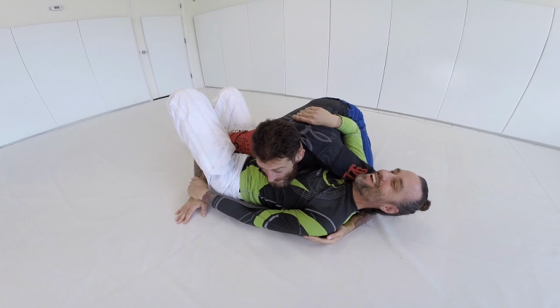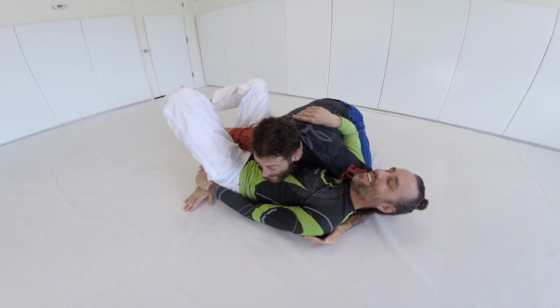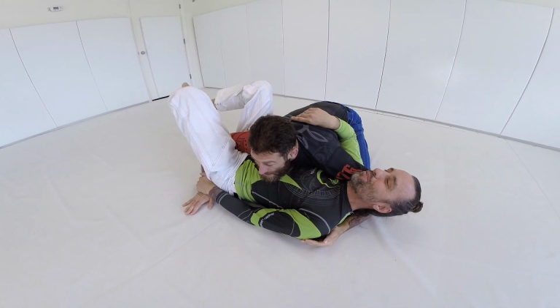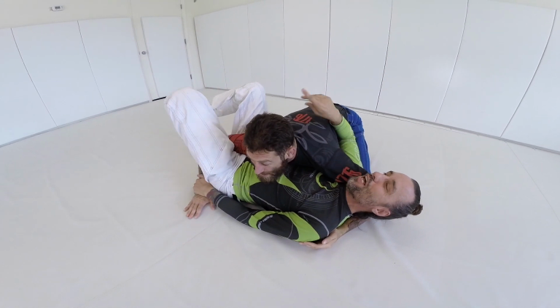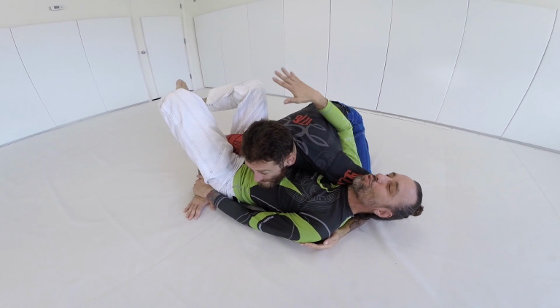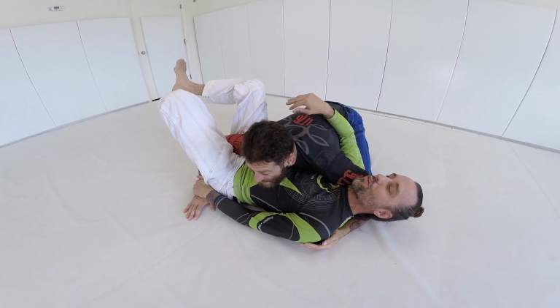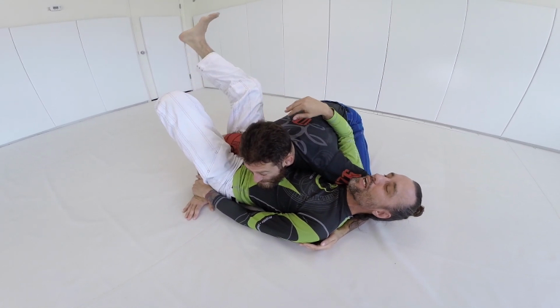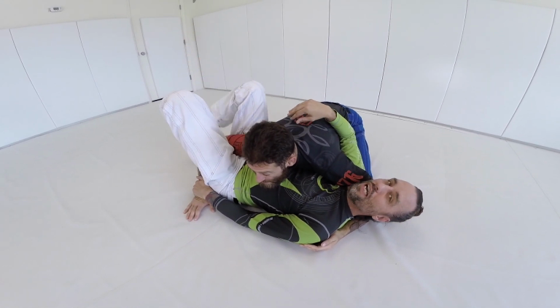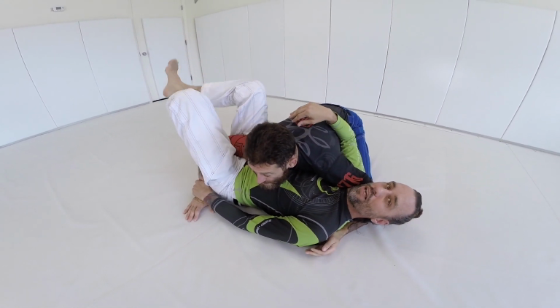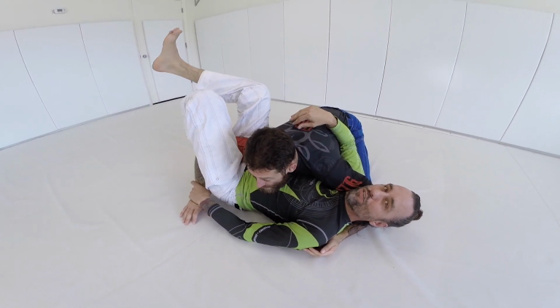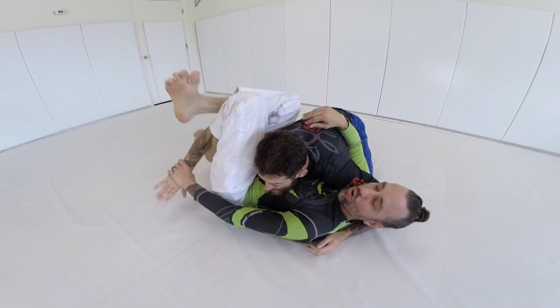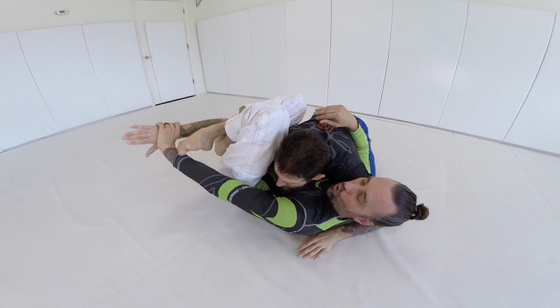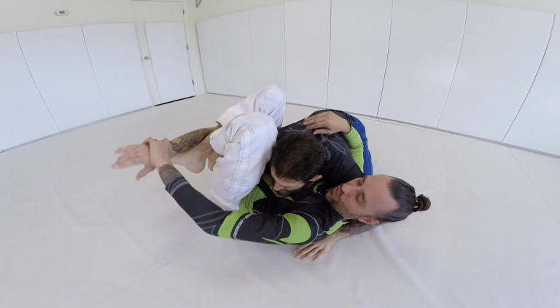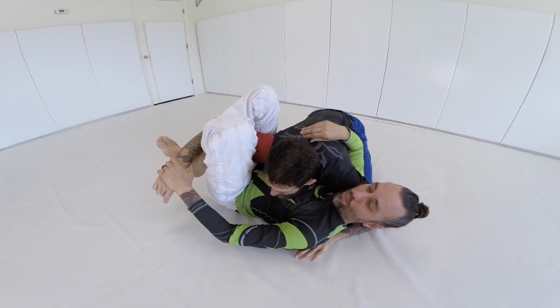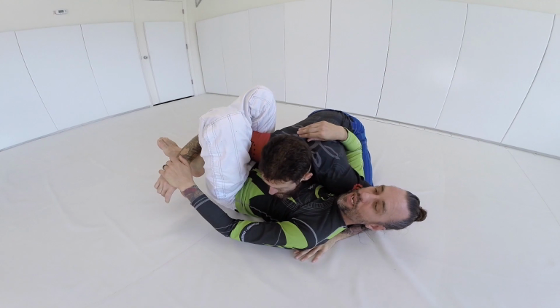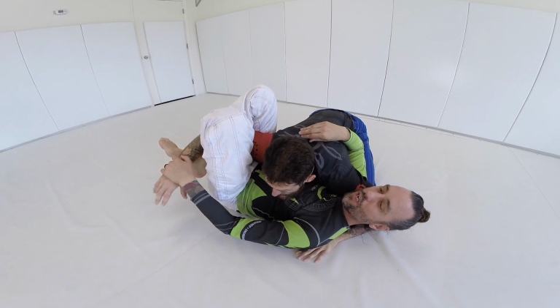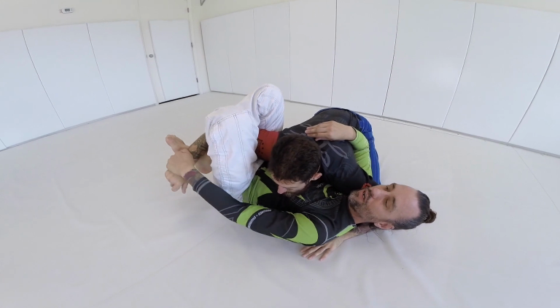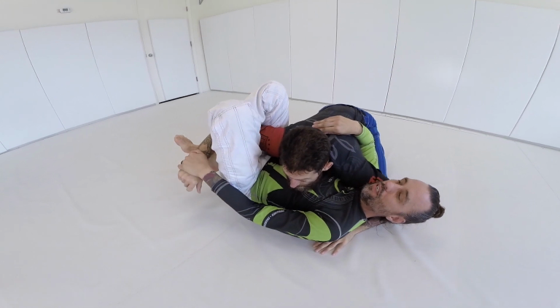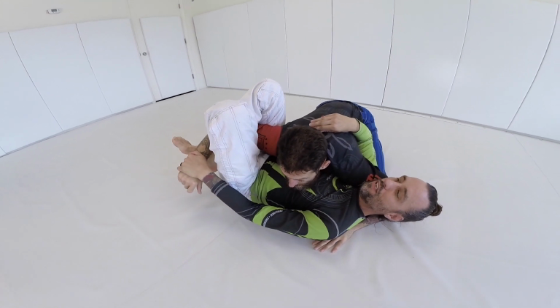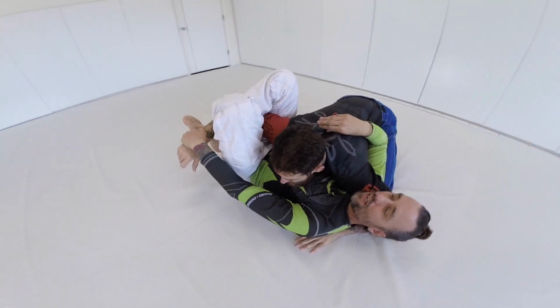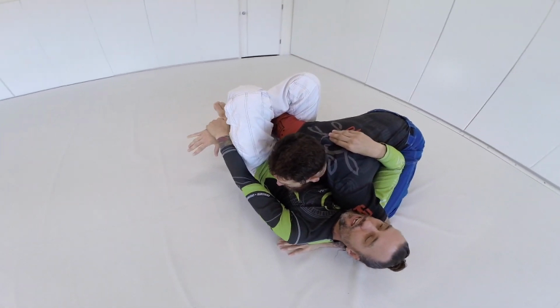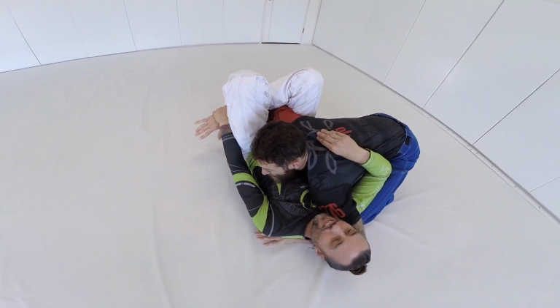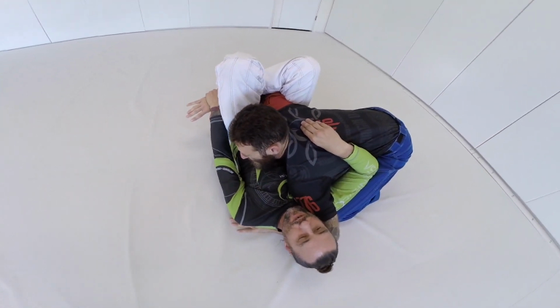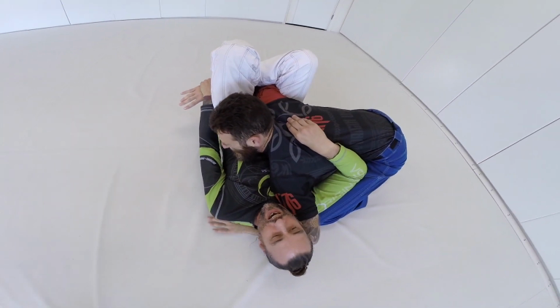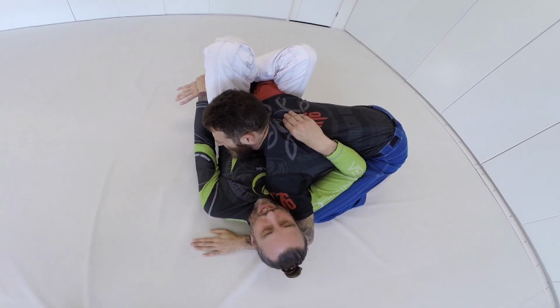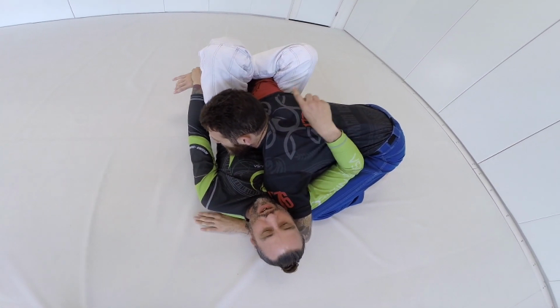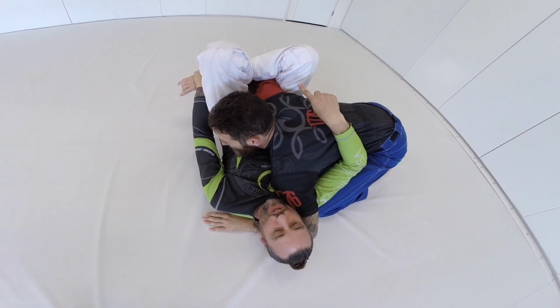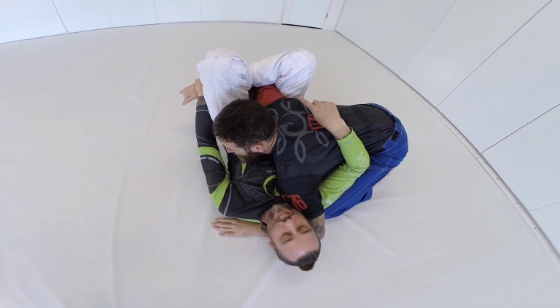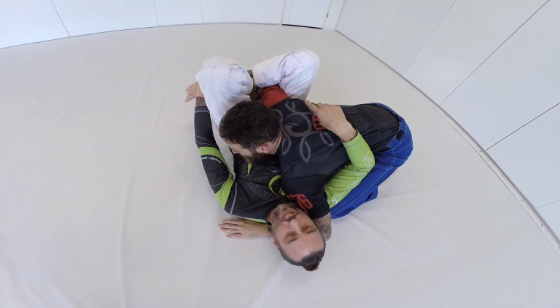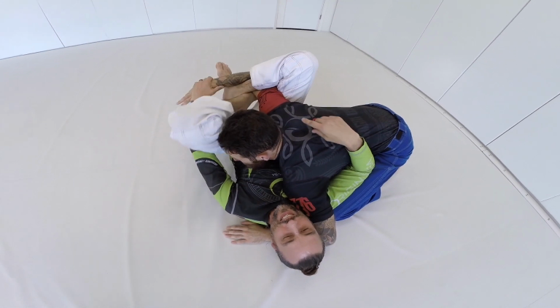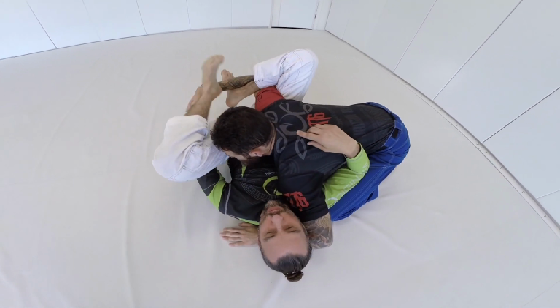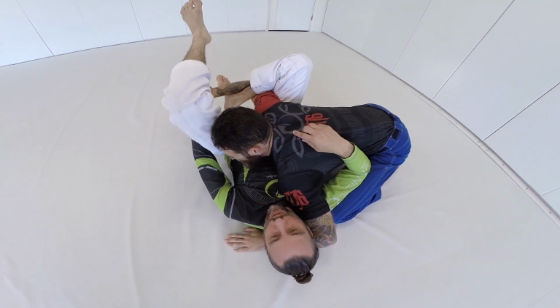Now the other option — so that was the triangle attacks. Now I can also go over the arm and hook here. This is a nice lock. You get a little bit of a lock right there with a bicep slicer, but that's not really where we're going.